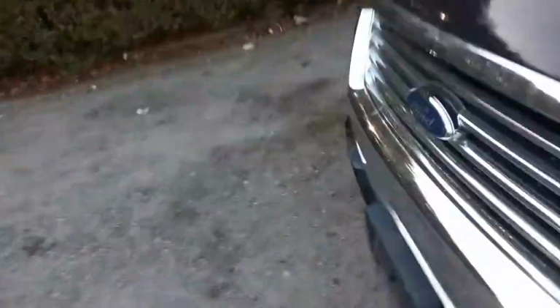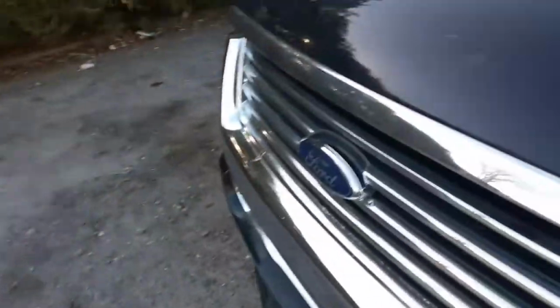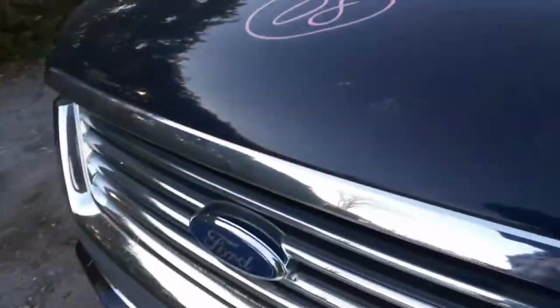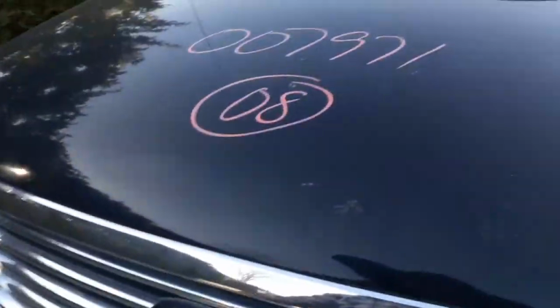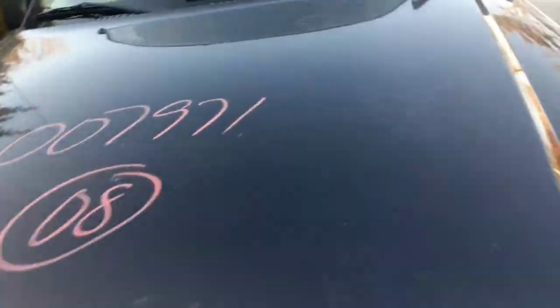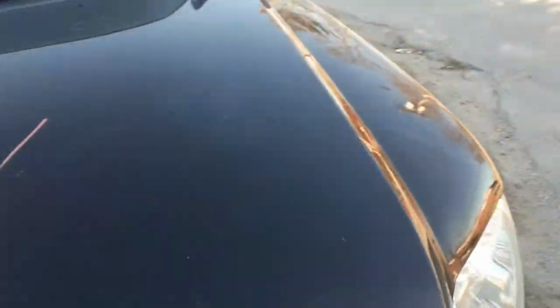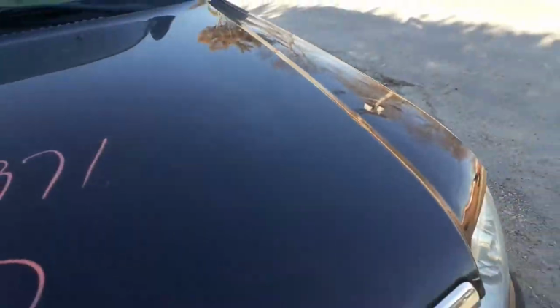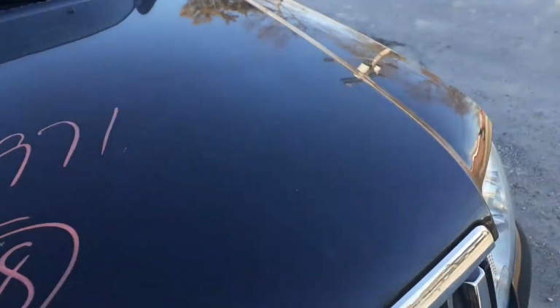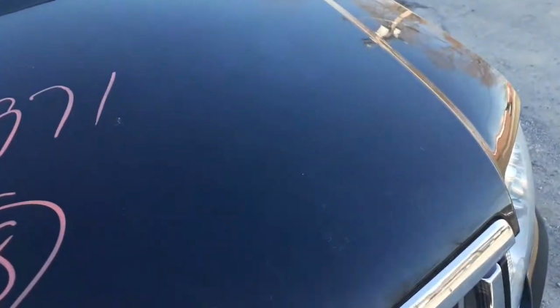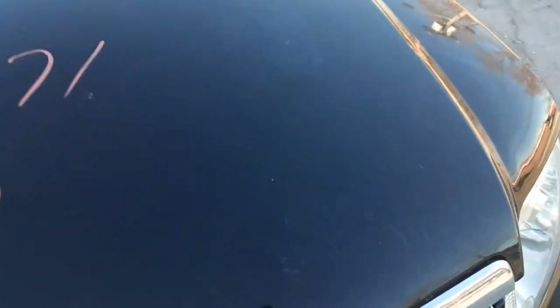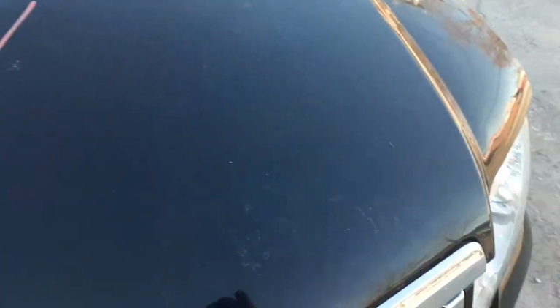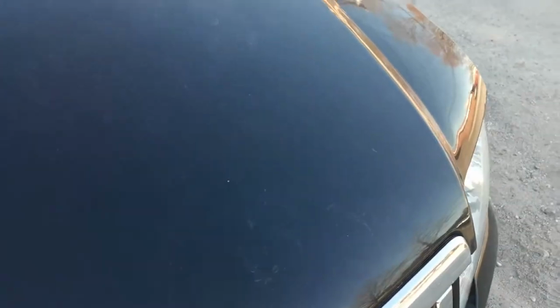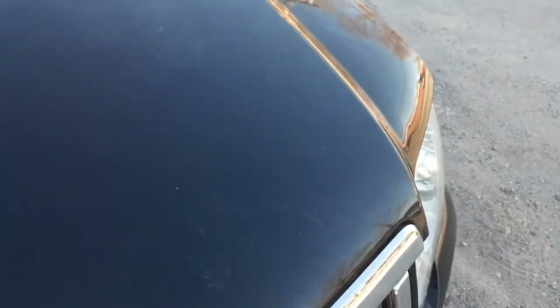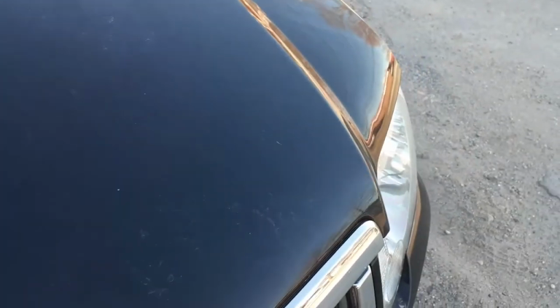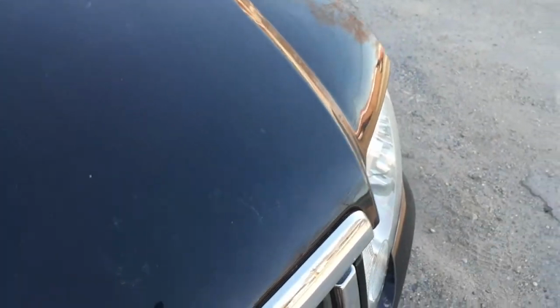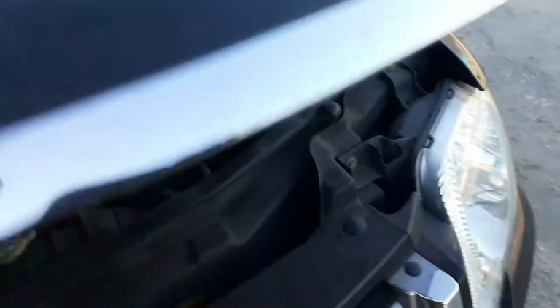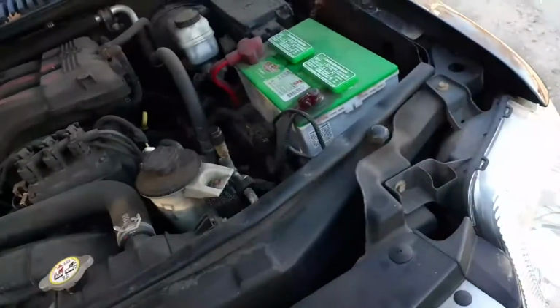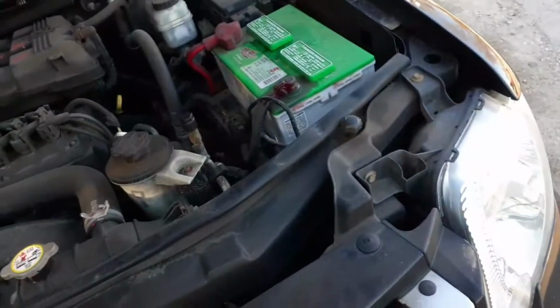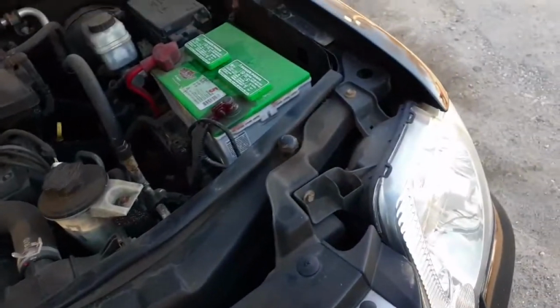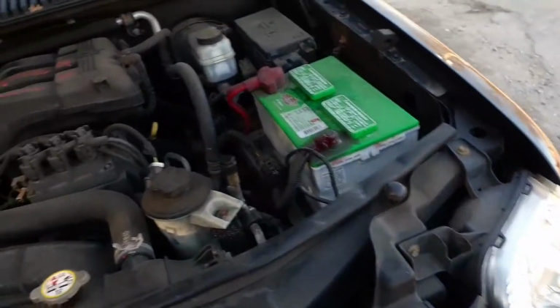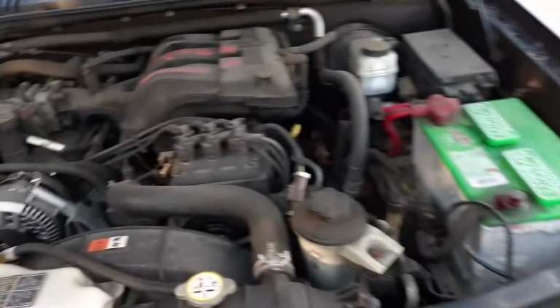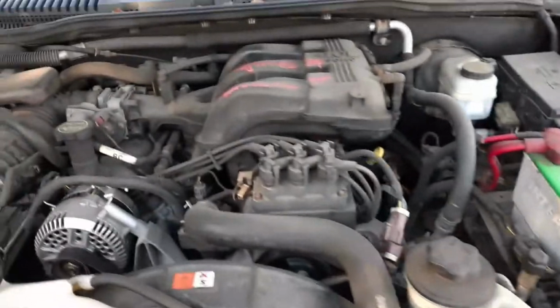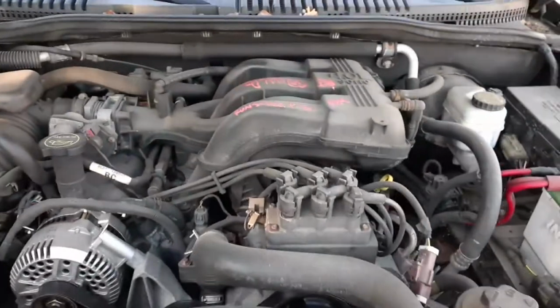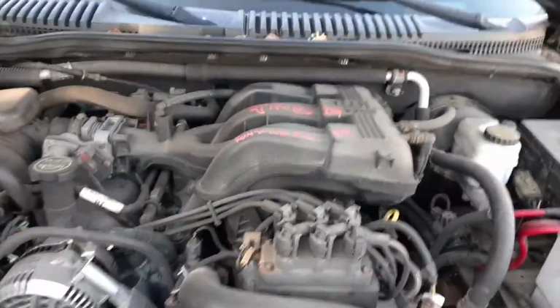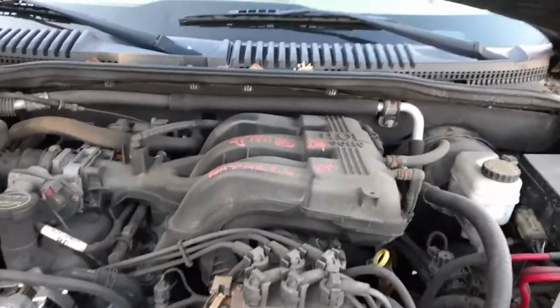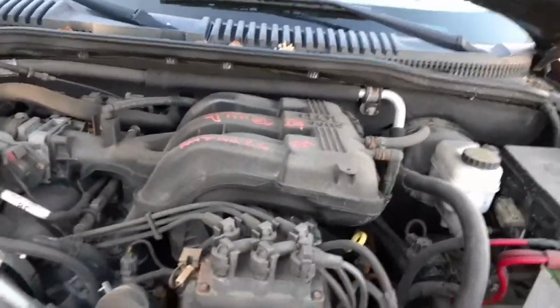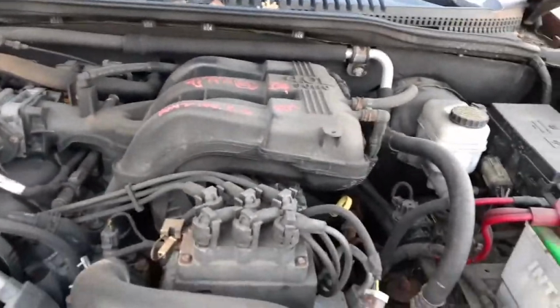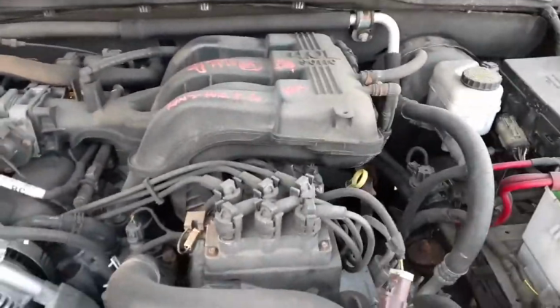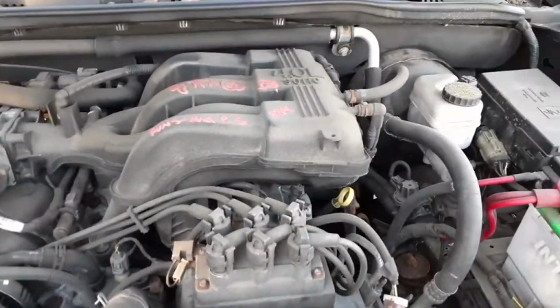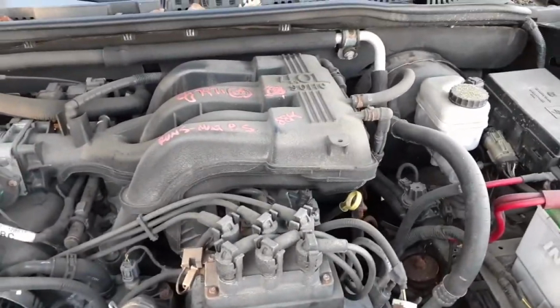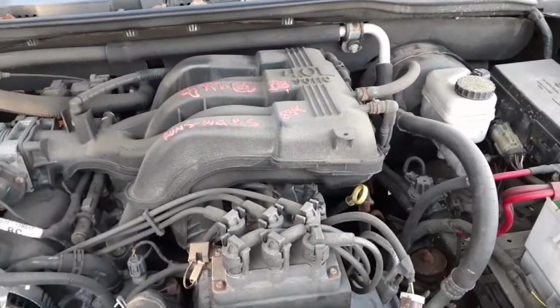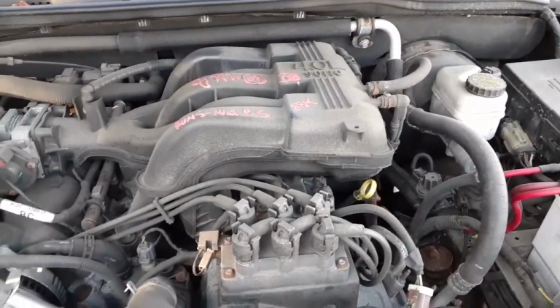Let's take a look at the motor. Nice four-row single overhead cam engine. Again, 88,000 miles, original.